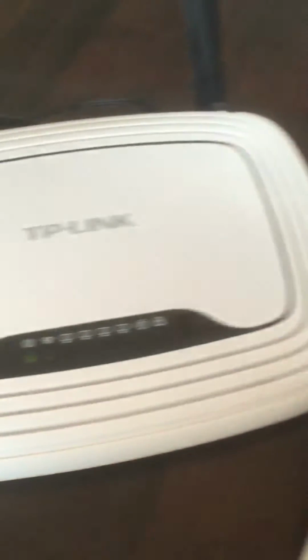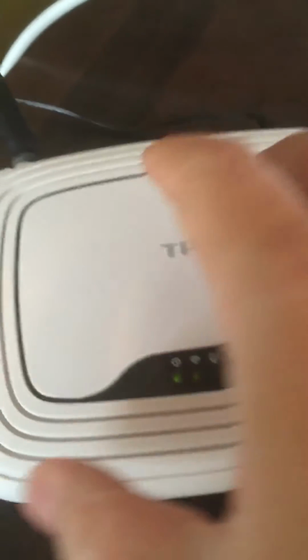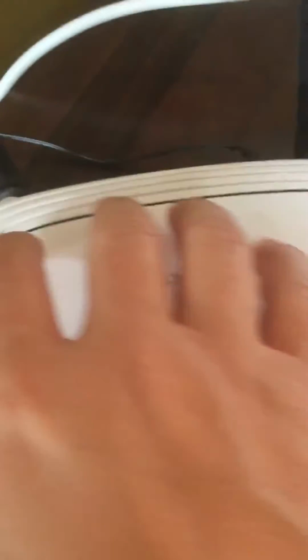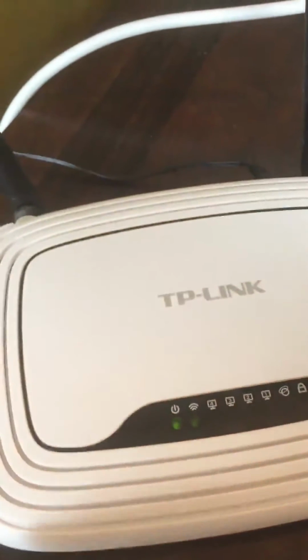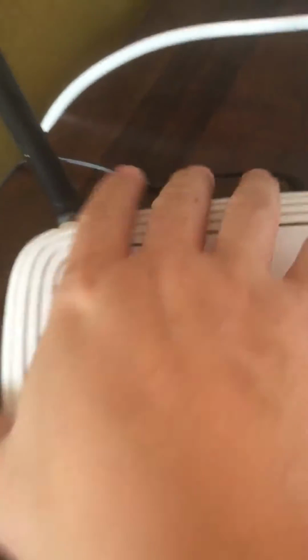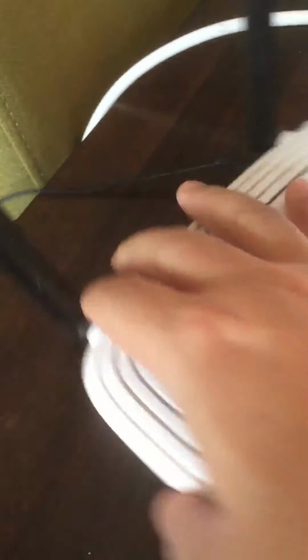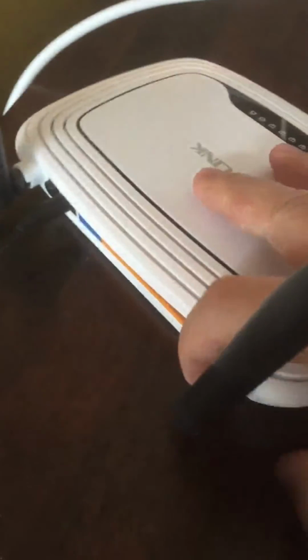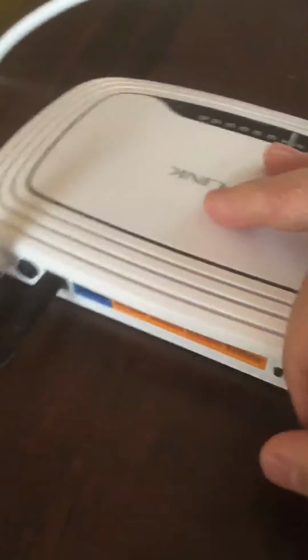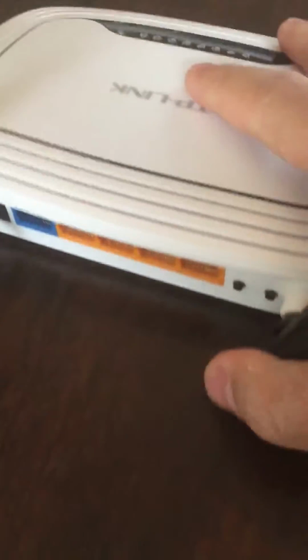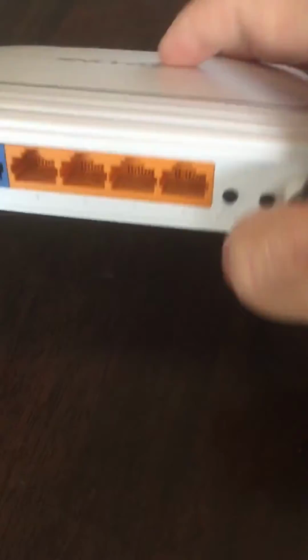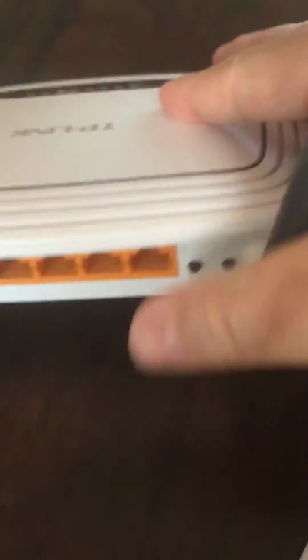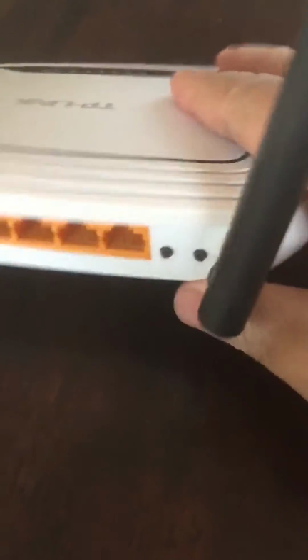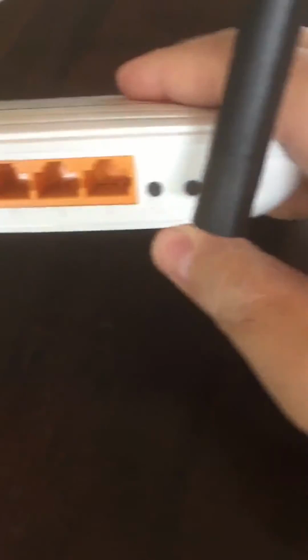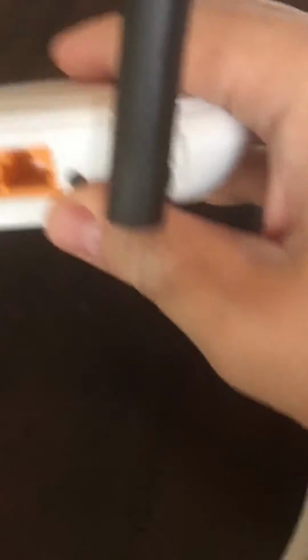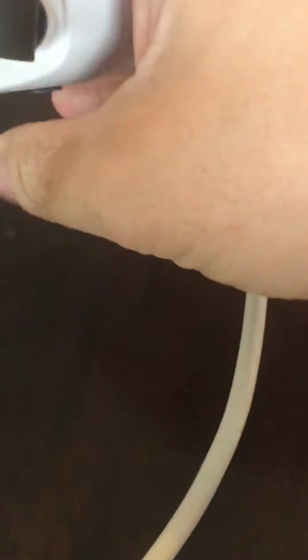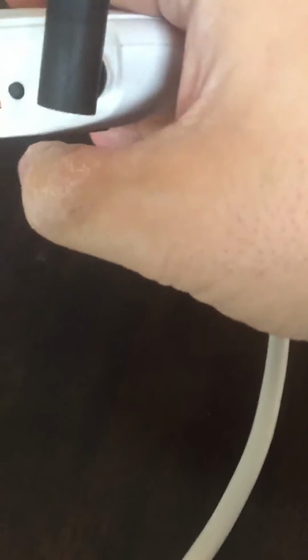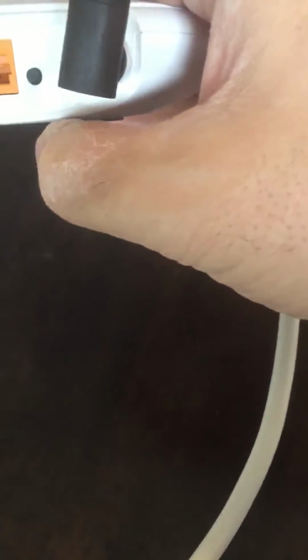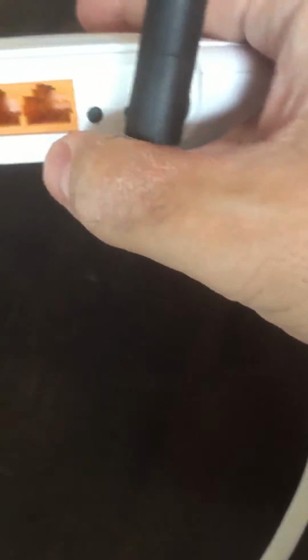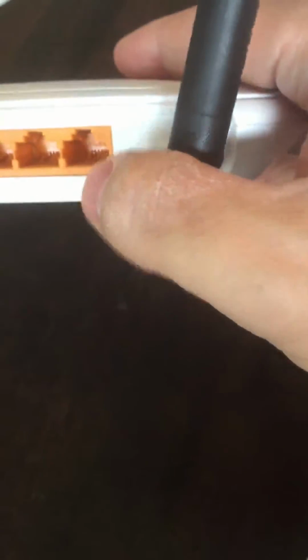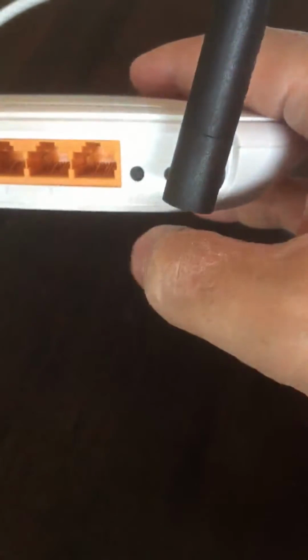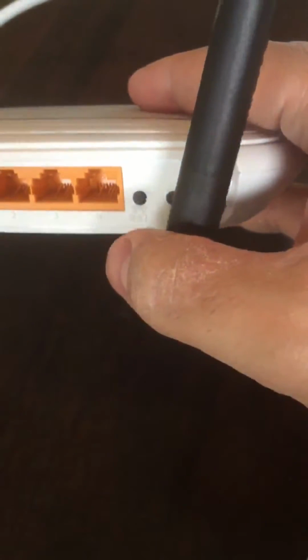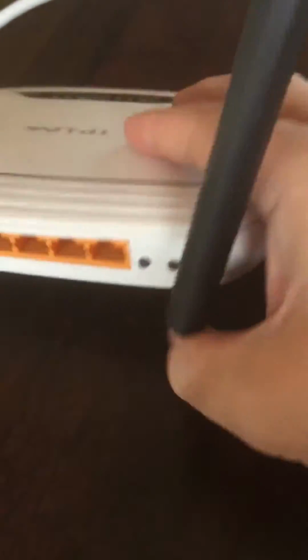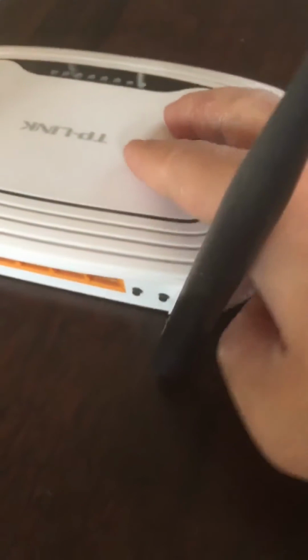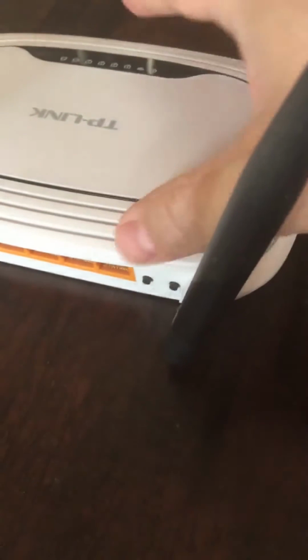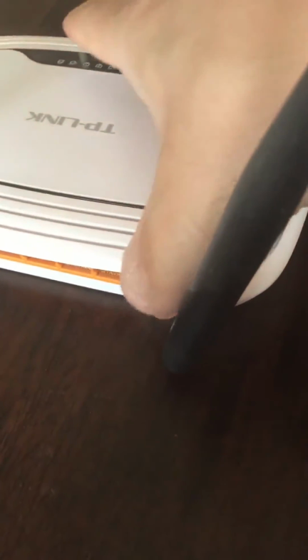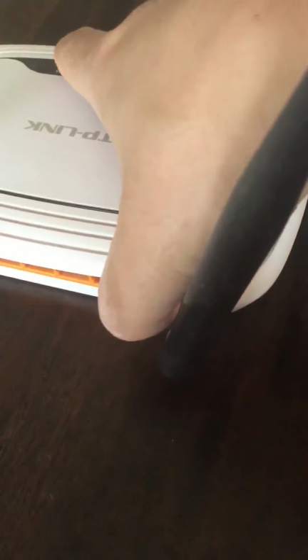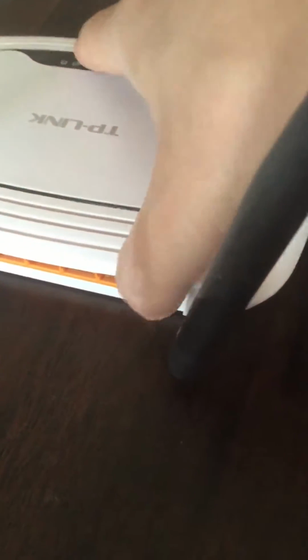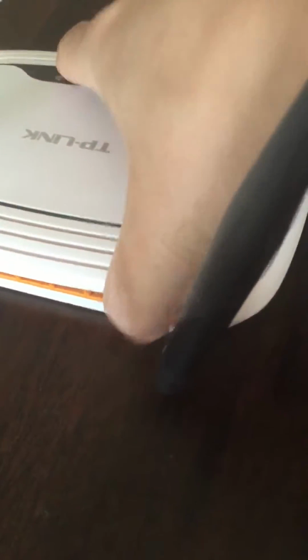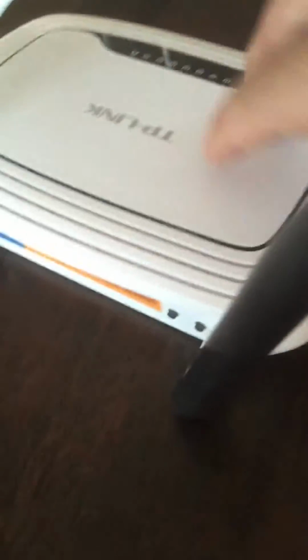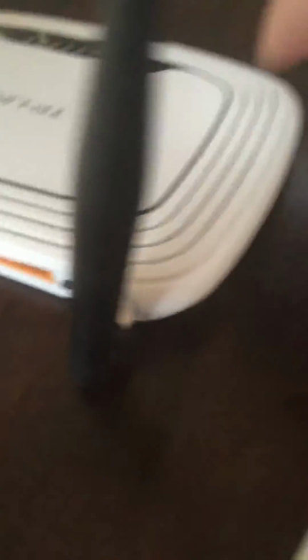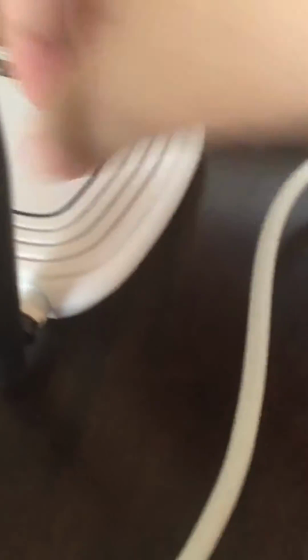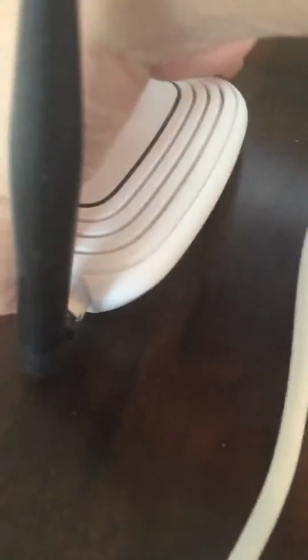On the TP-Link router, if you look at the back of the router, there is one button. It's hard to read, but it does say WPS slash reset. So basically, if you just click it once, it will start the WPS function.